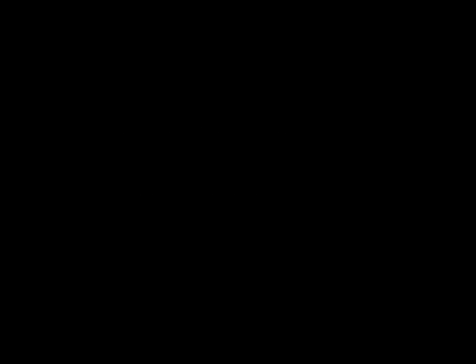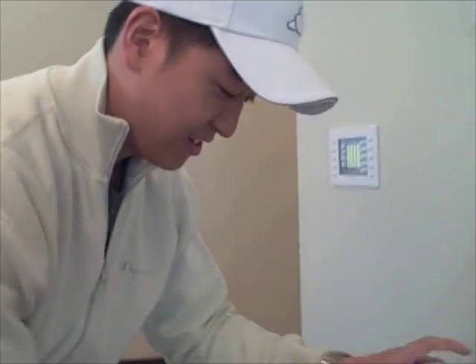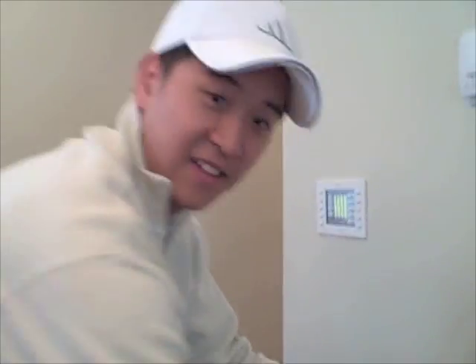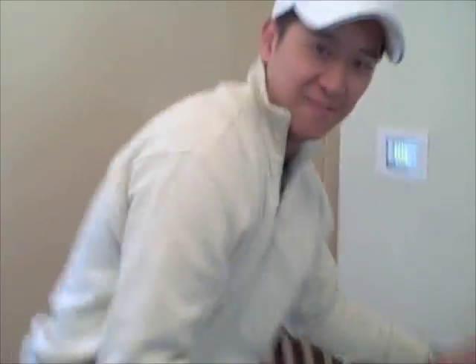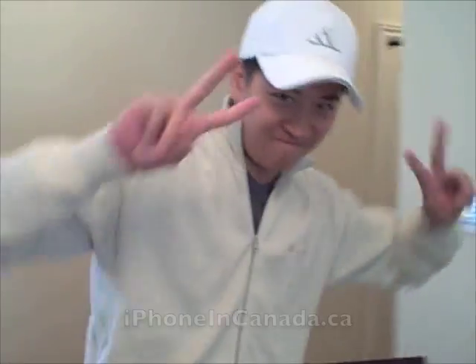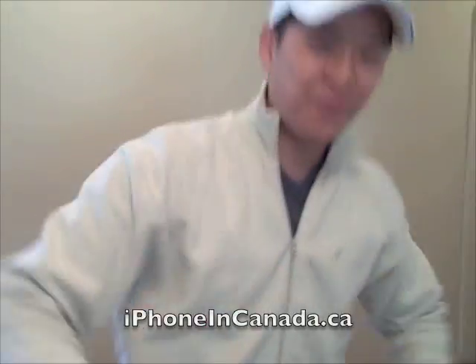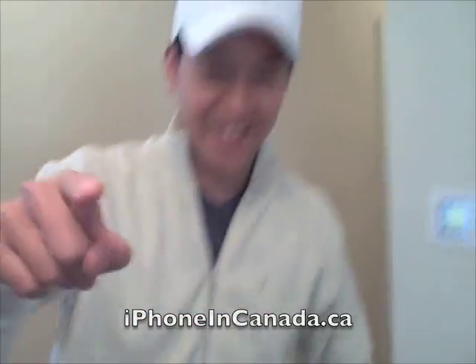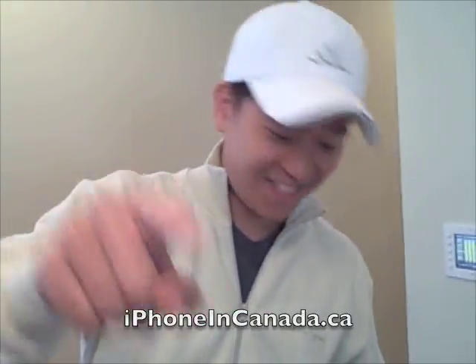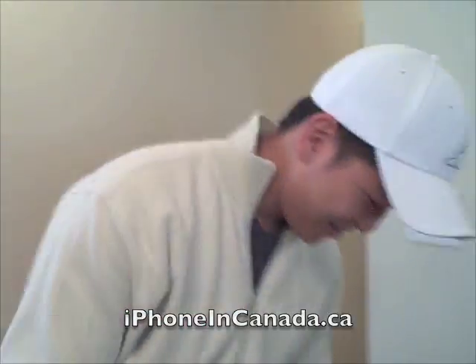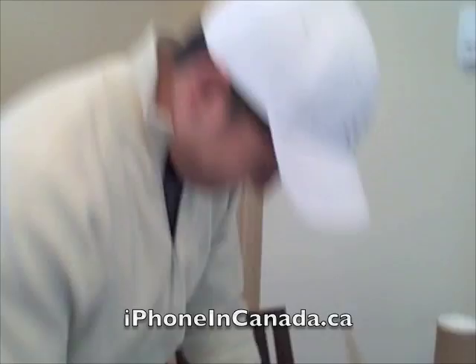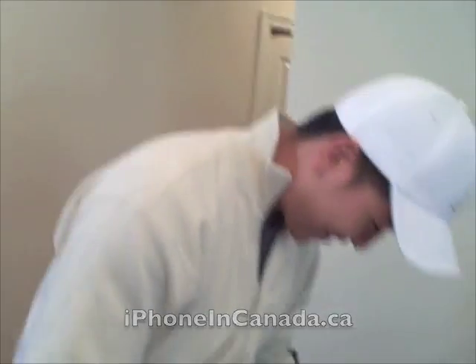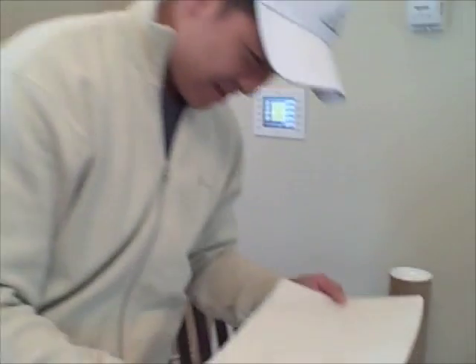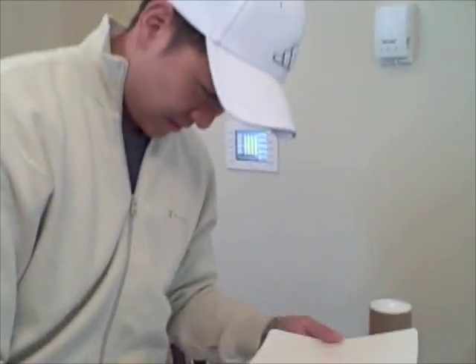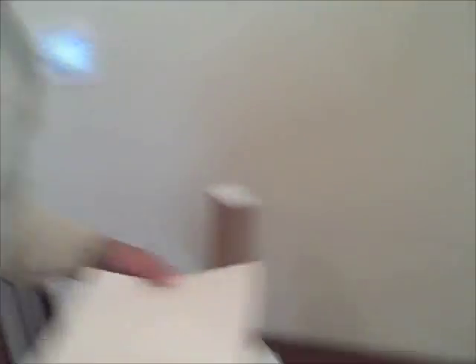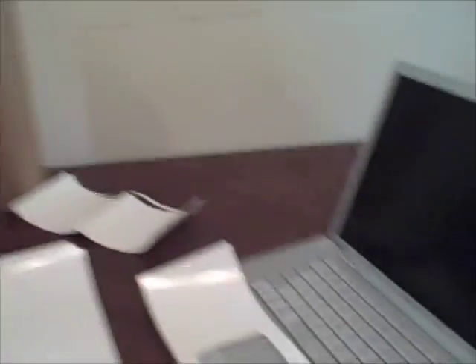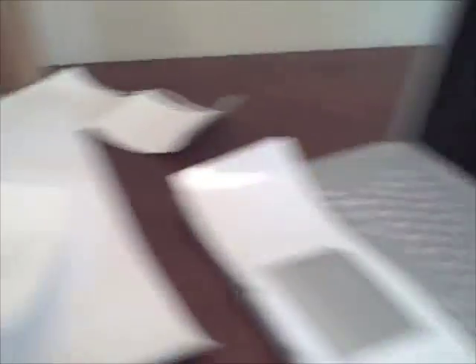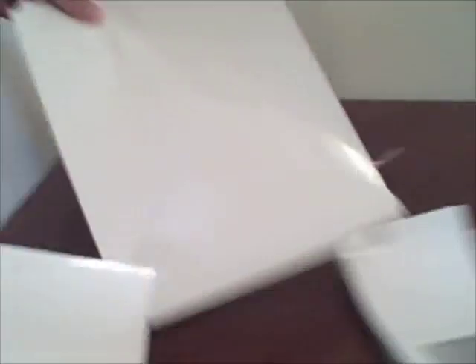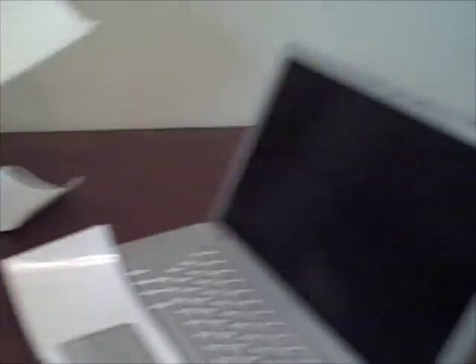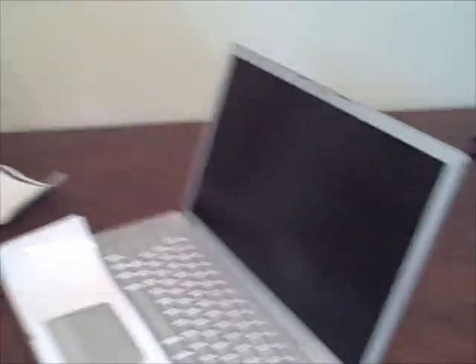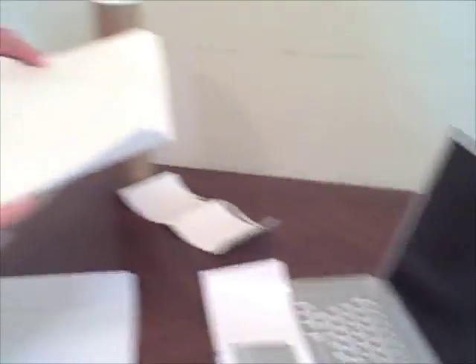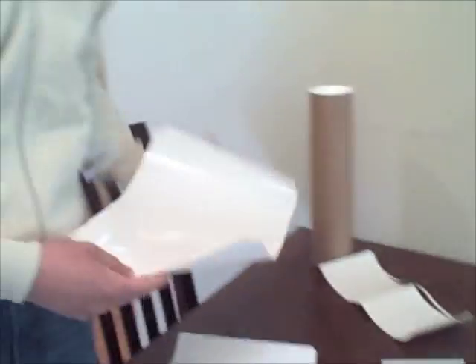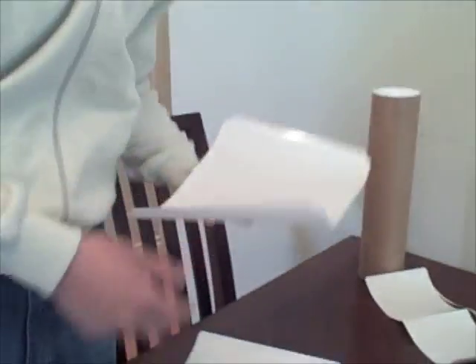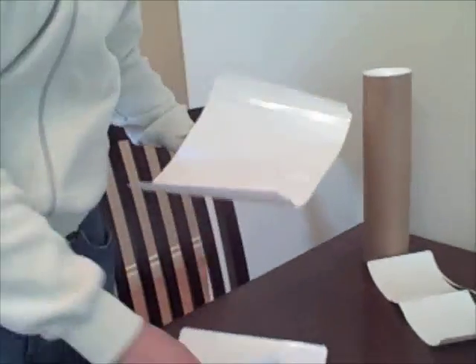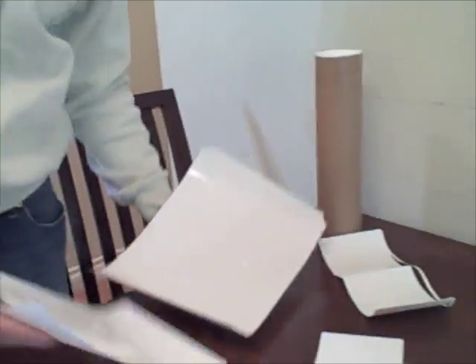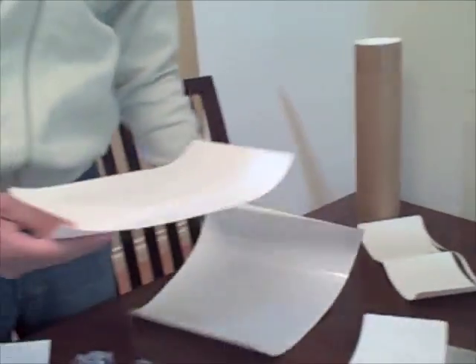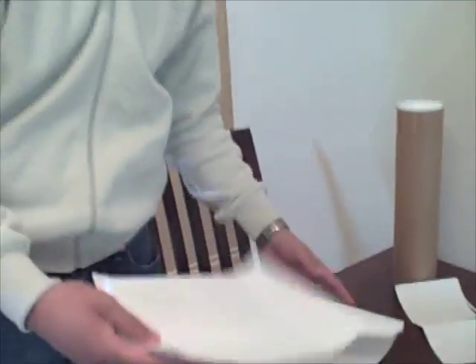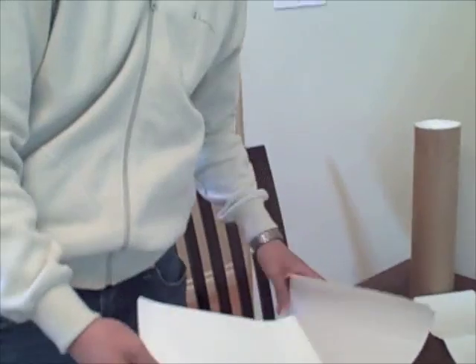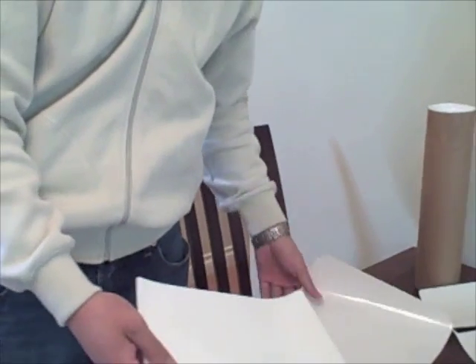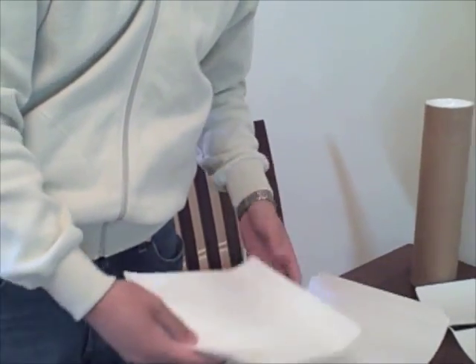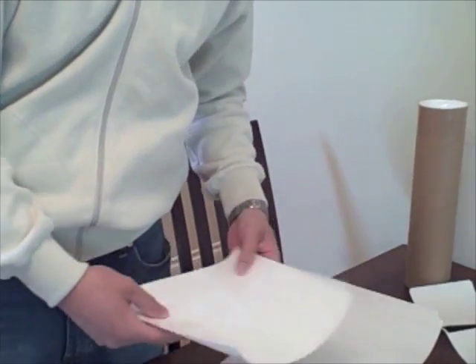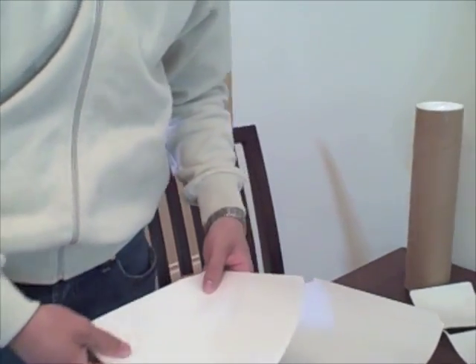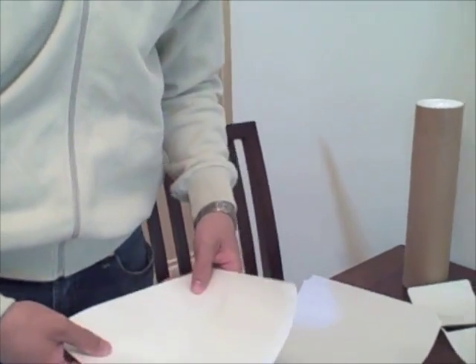I'm Gary from iPhoneInCanada.ca, and I'm going to install an Invisible Shield onto my MacBook Pro. This is a skin made of 3M plastic material.